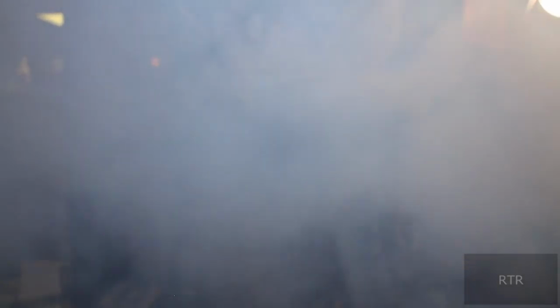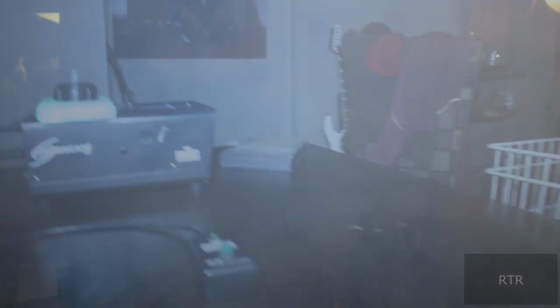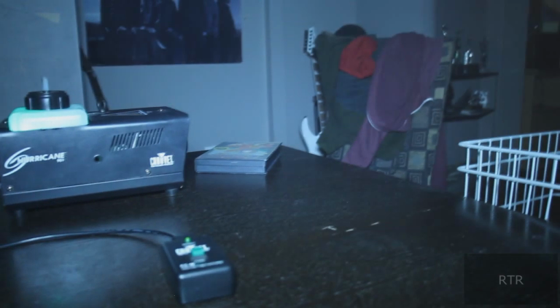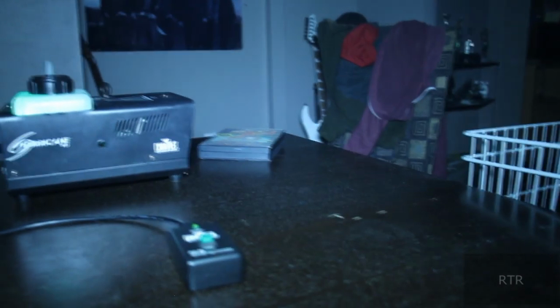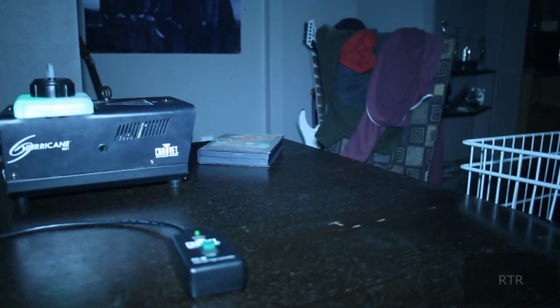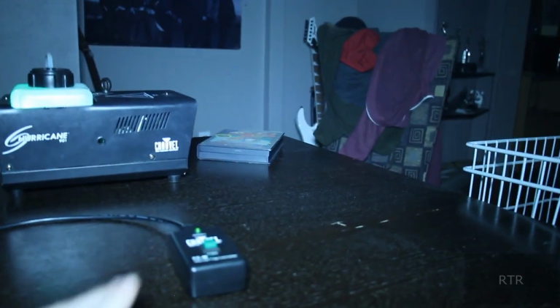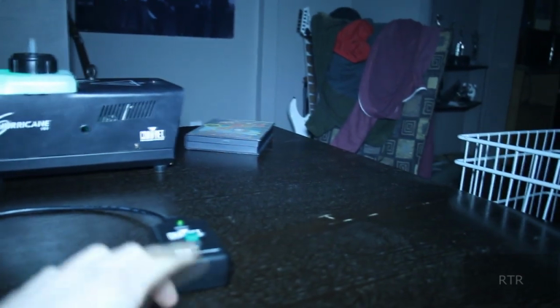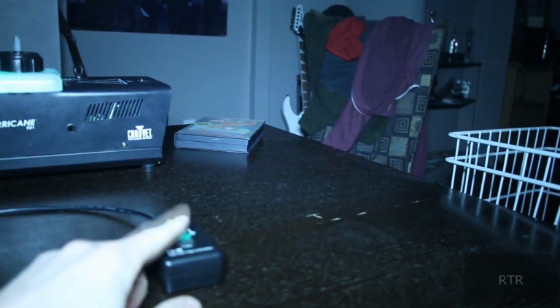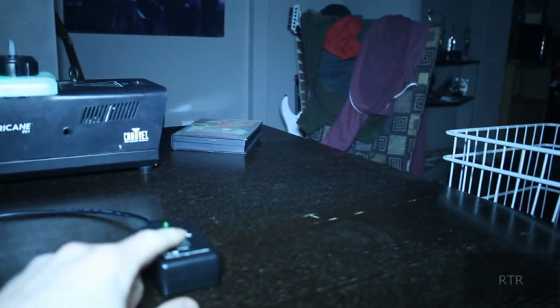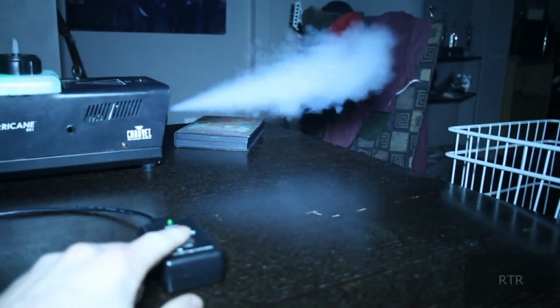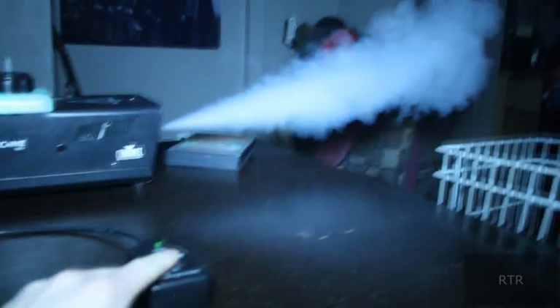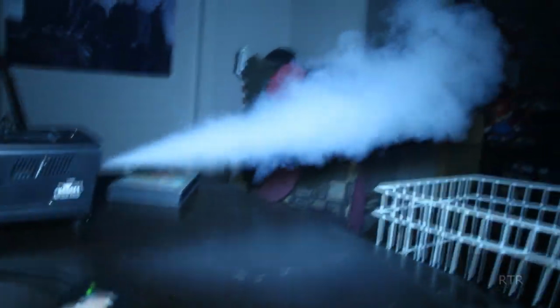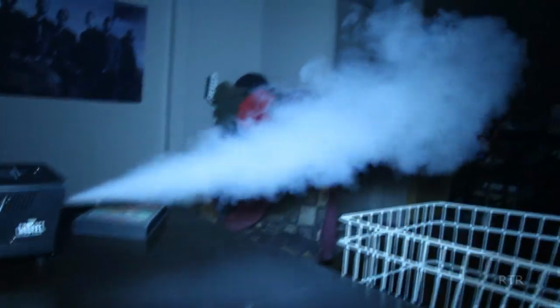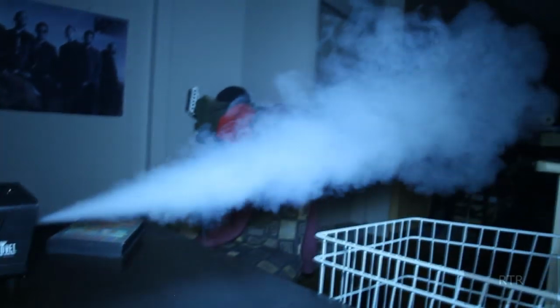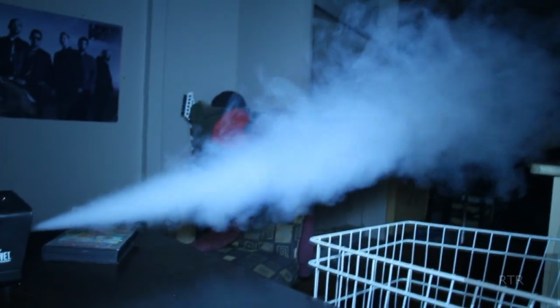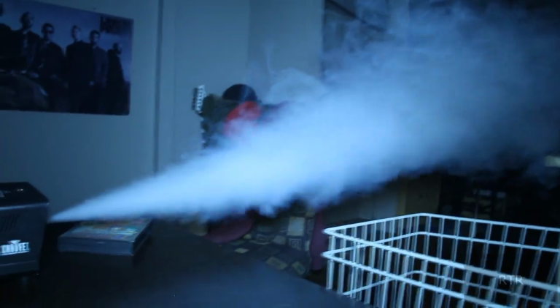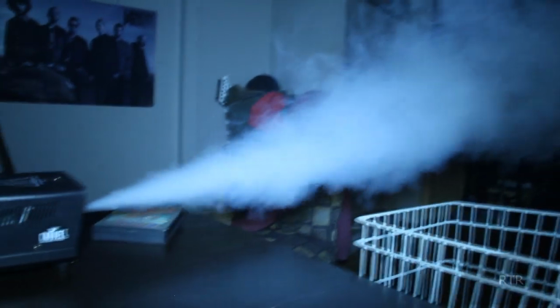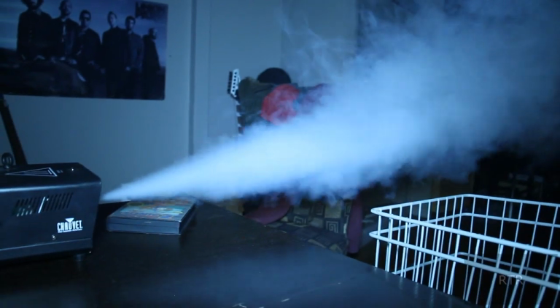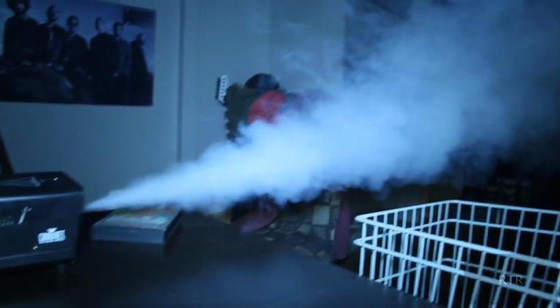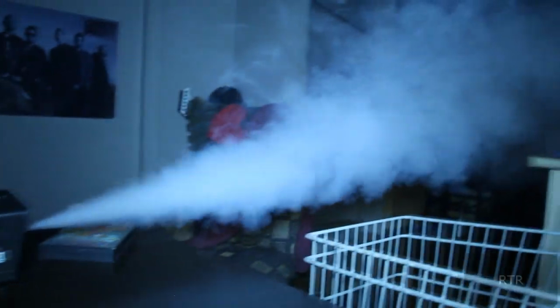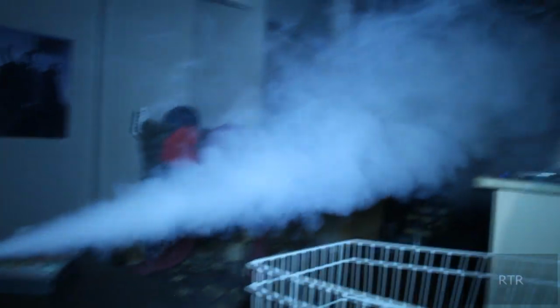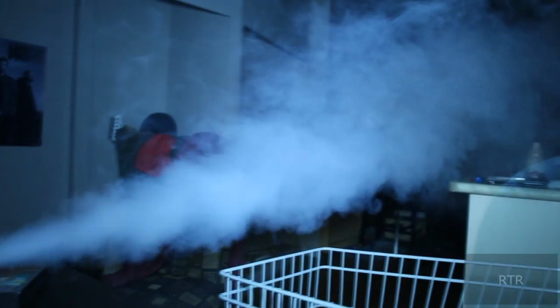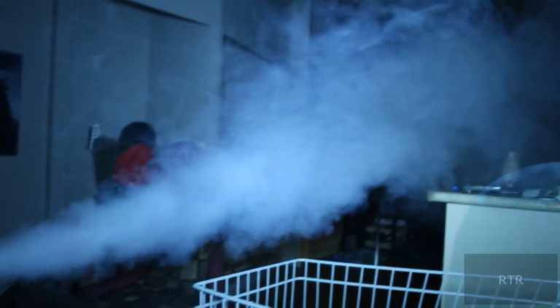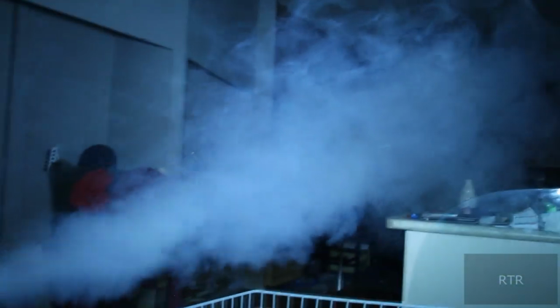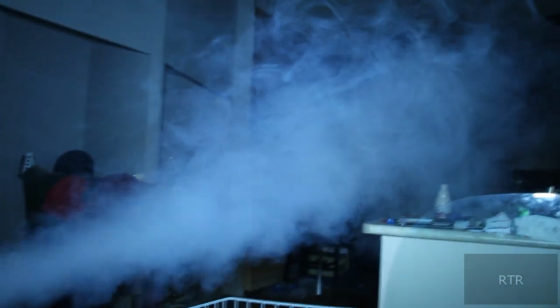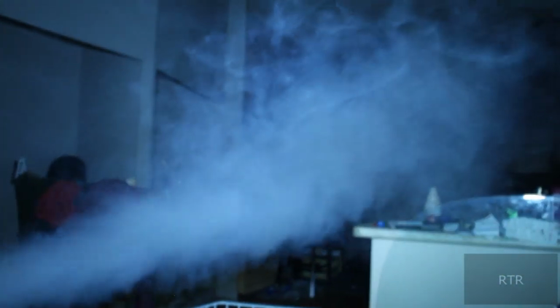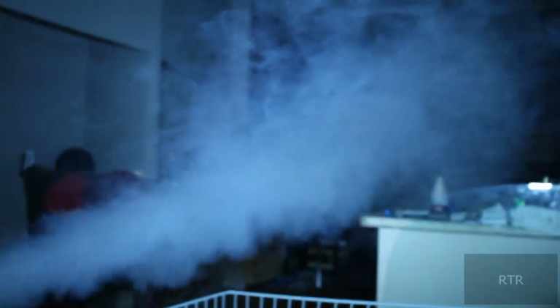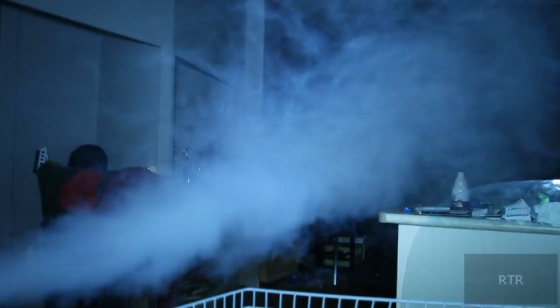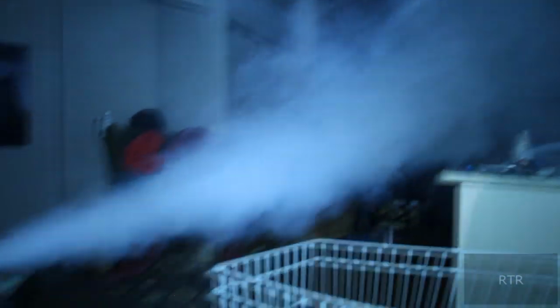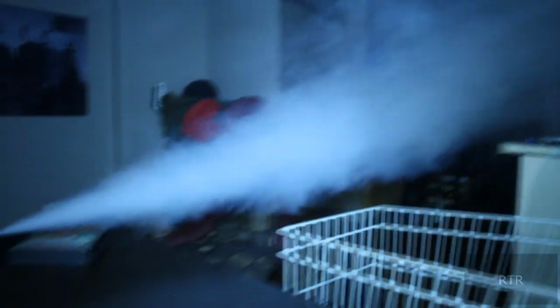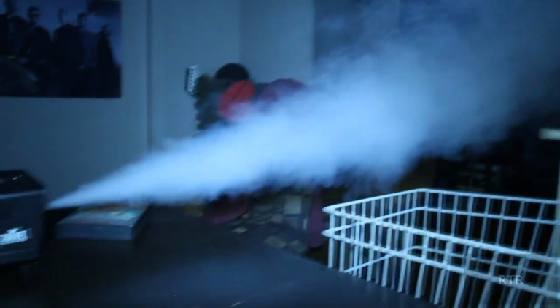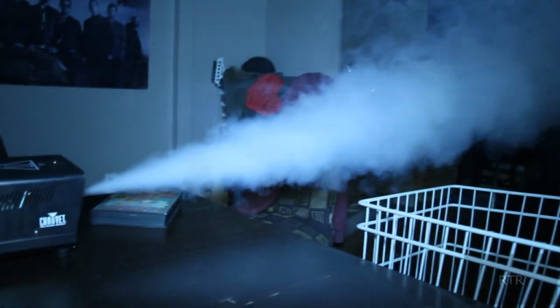All in all, this little machine is great and it does a wonderful job of filling up the room with fog, exactly as it was intended to do. If you're in the market for a small, personal-sized fog machine, this little guy is great value for your money.